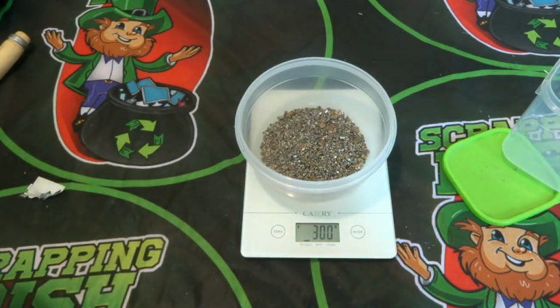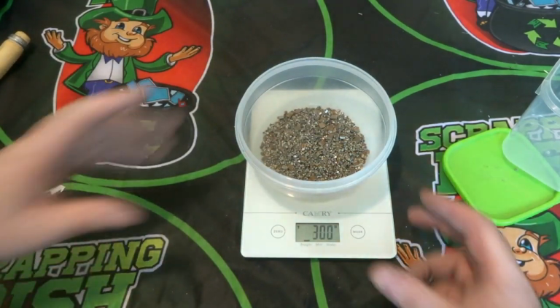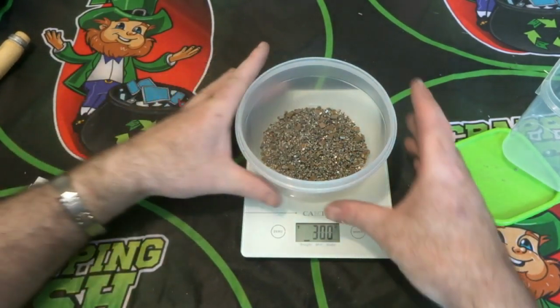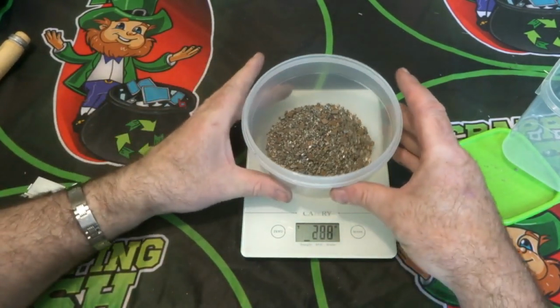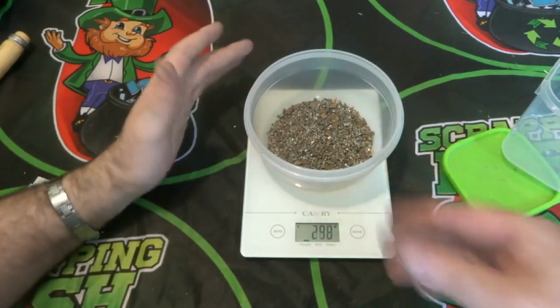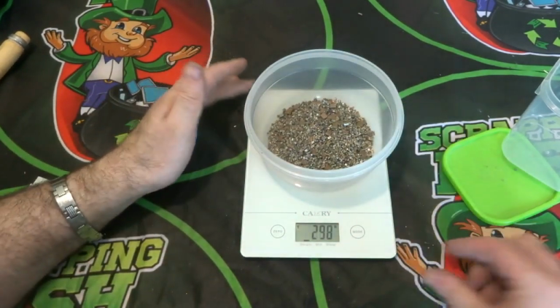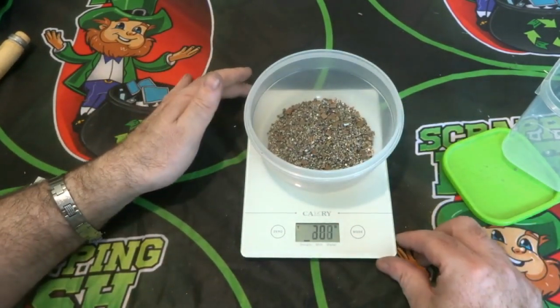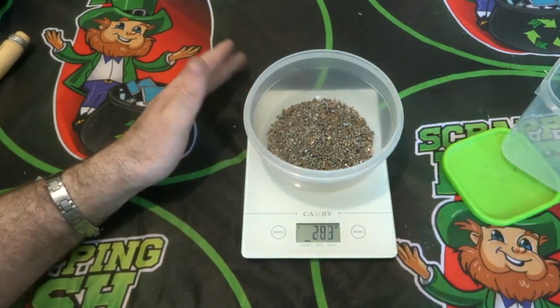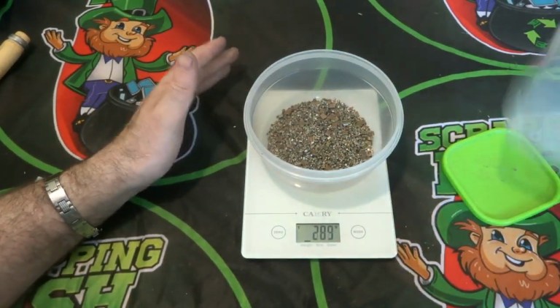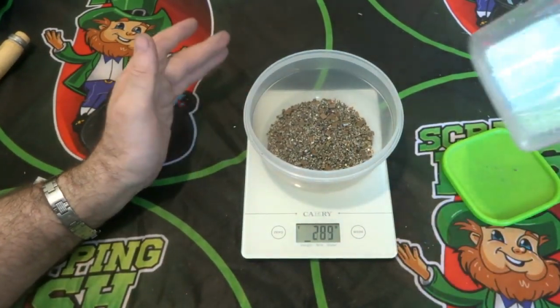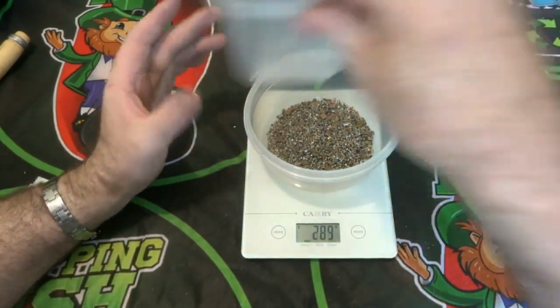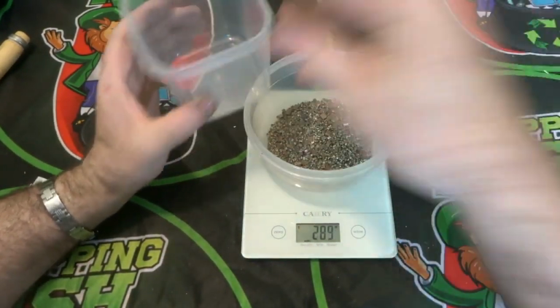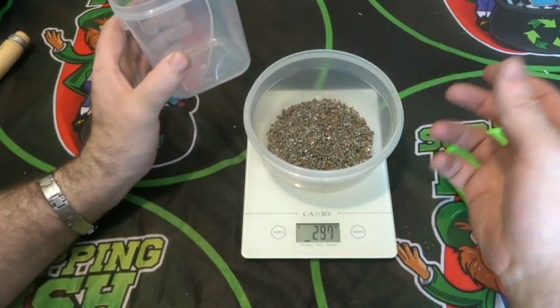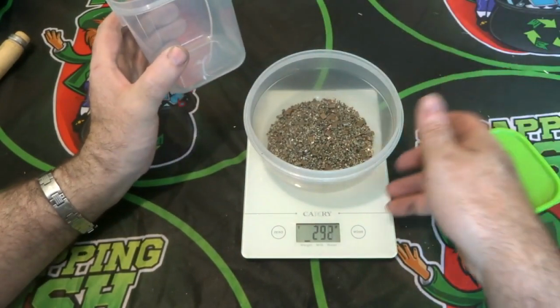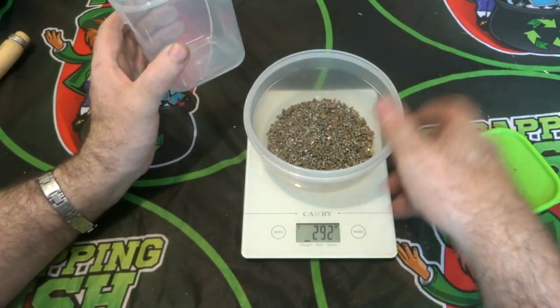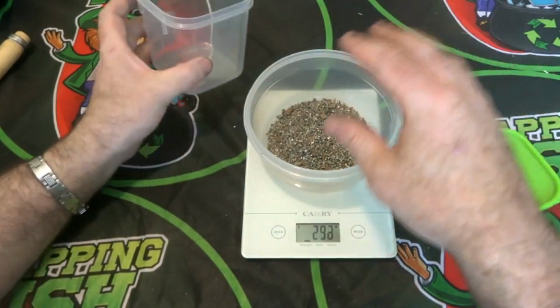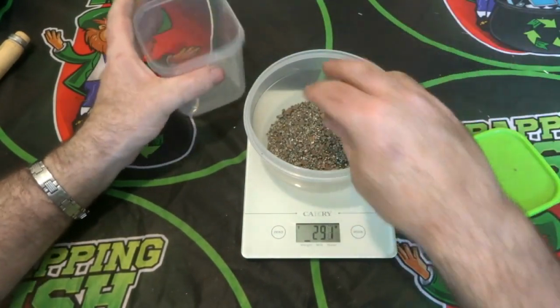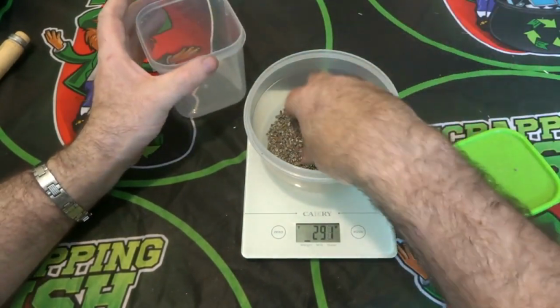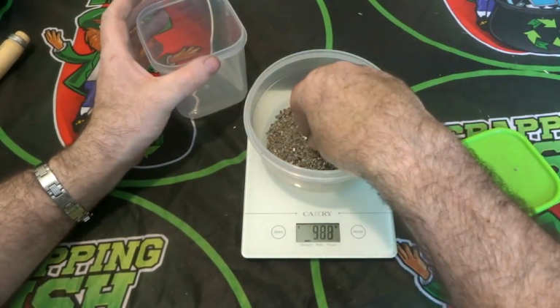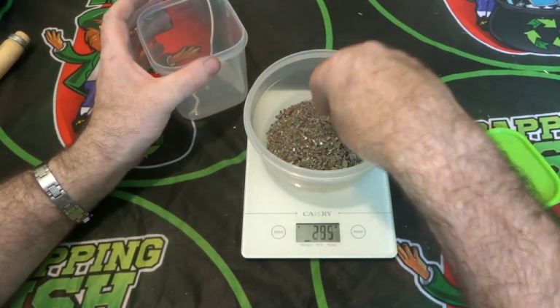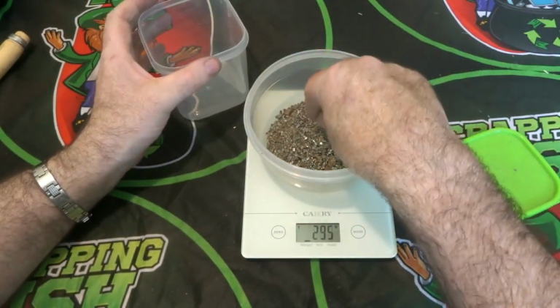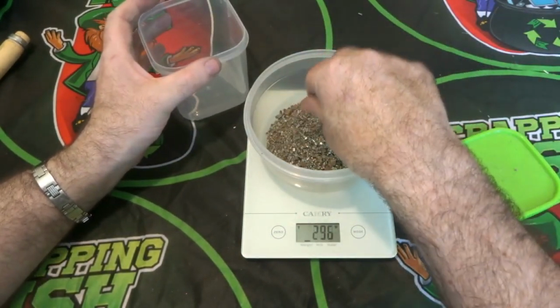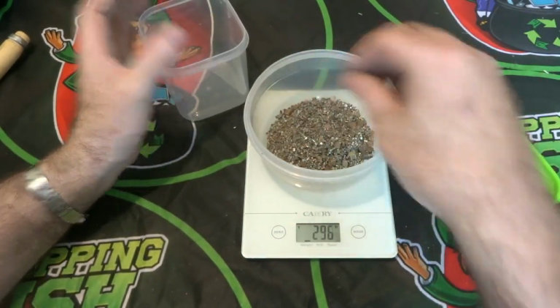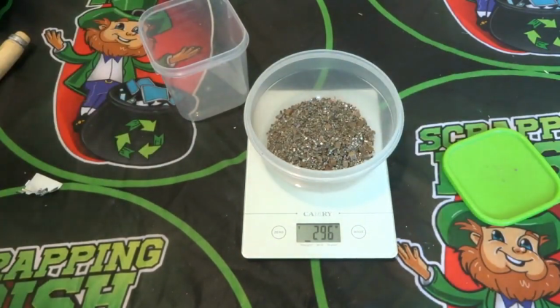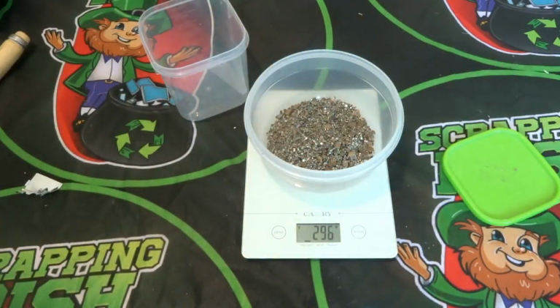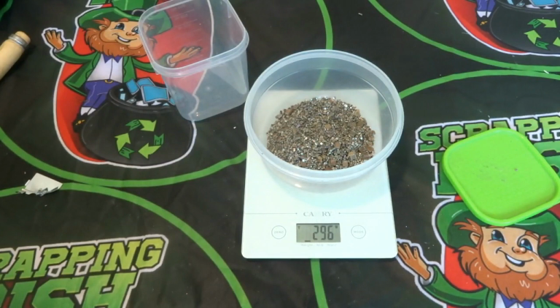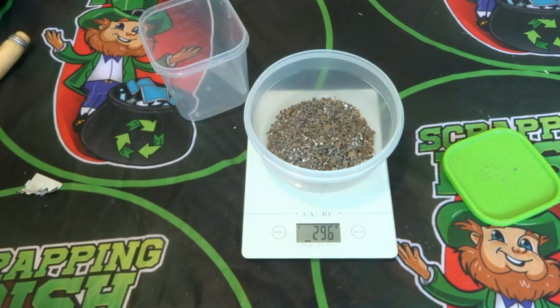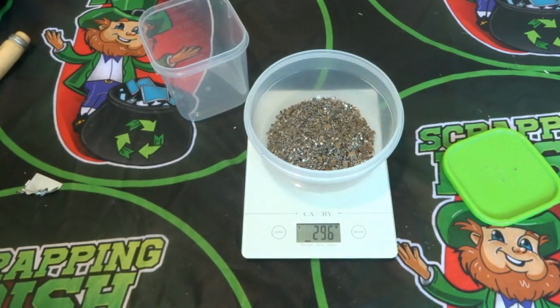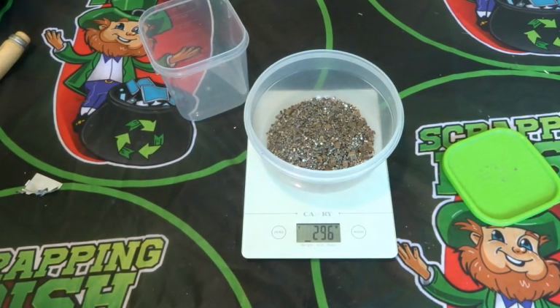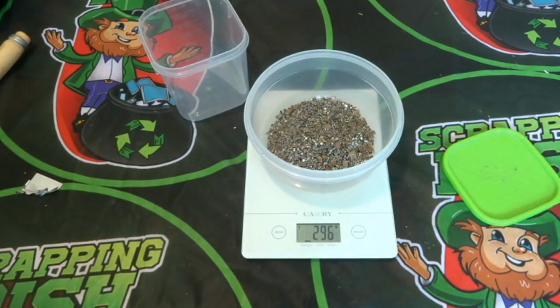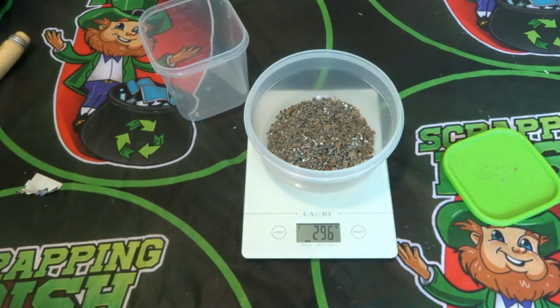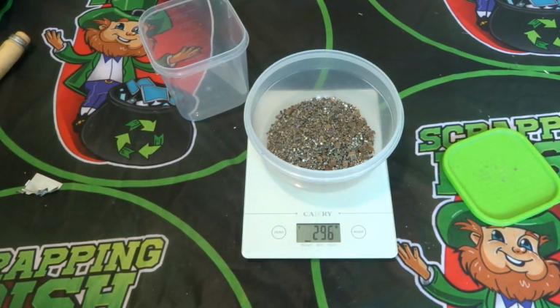That's the reason I collect these up — people will look and ask why I'm collecting these tiny things. The only downside is that the effort required to extract the precious metal from them is quite high.